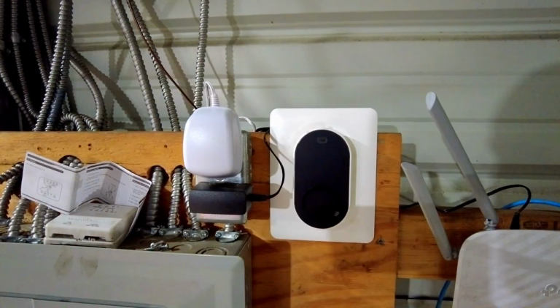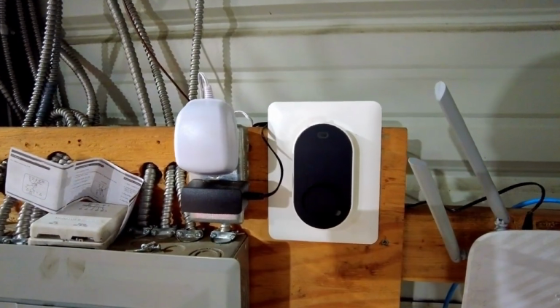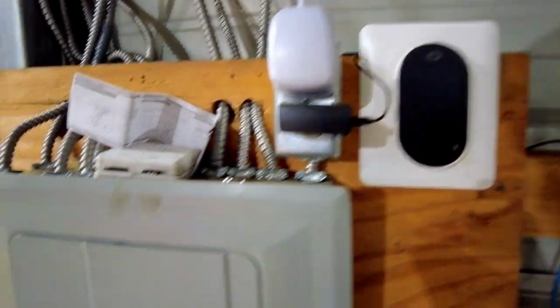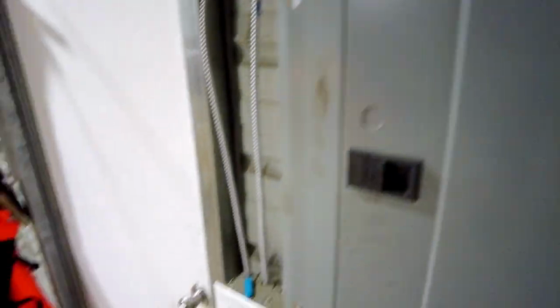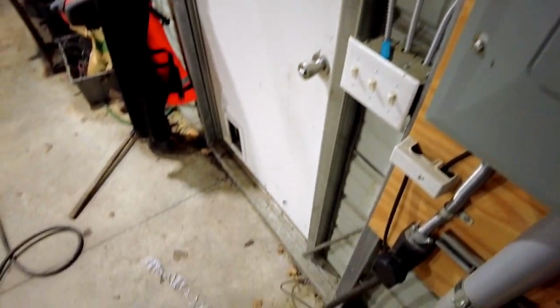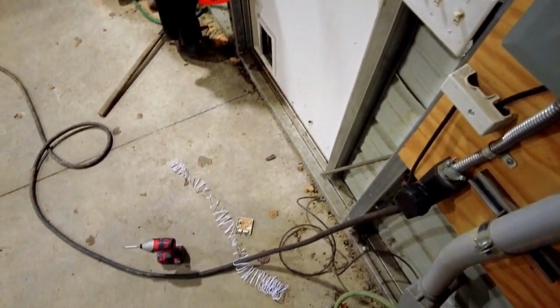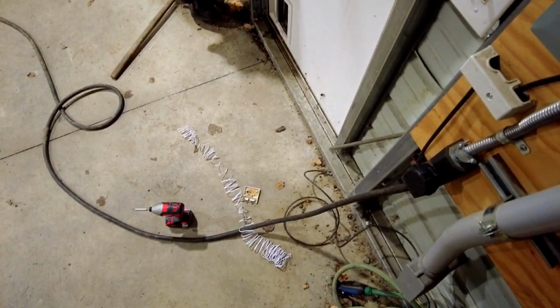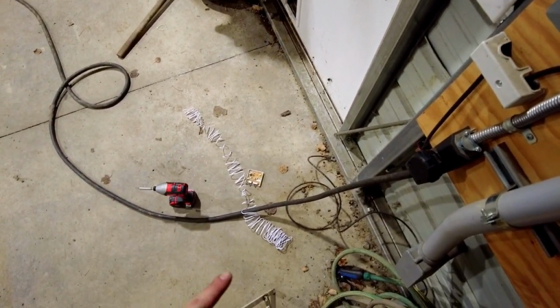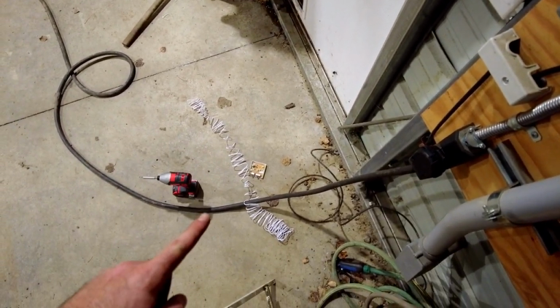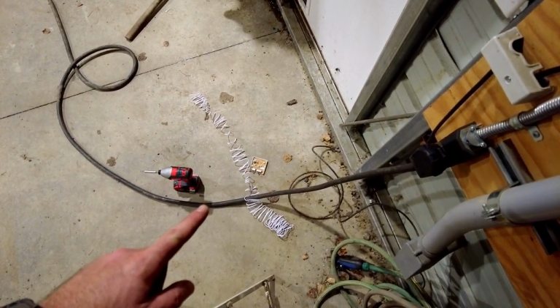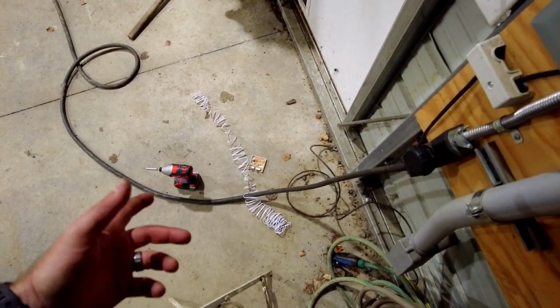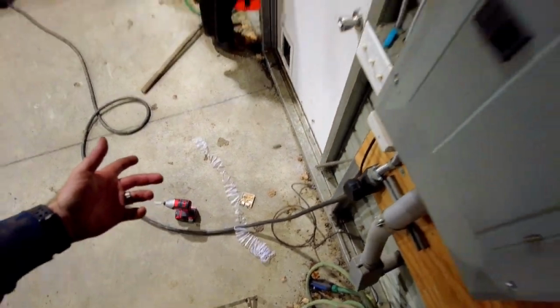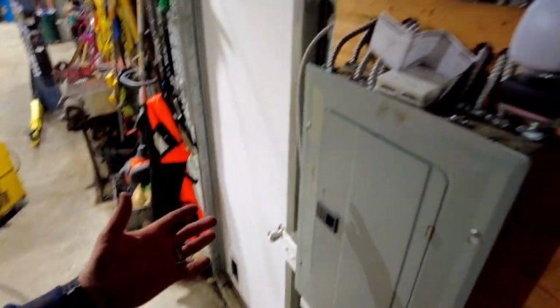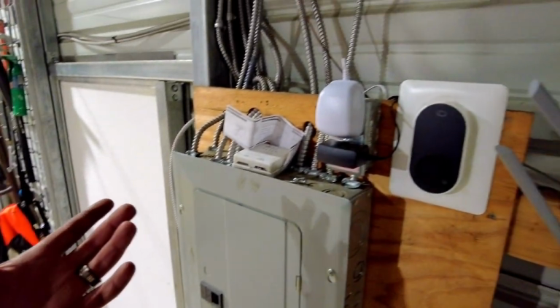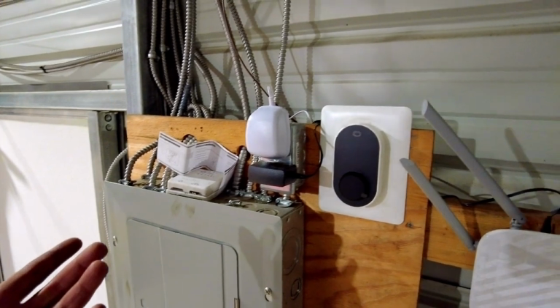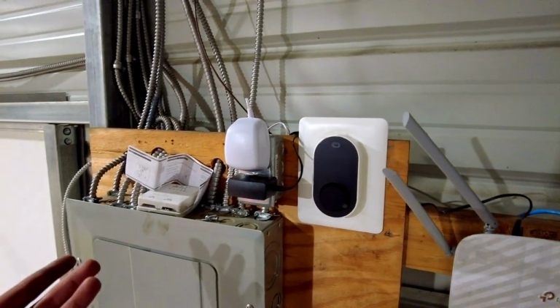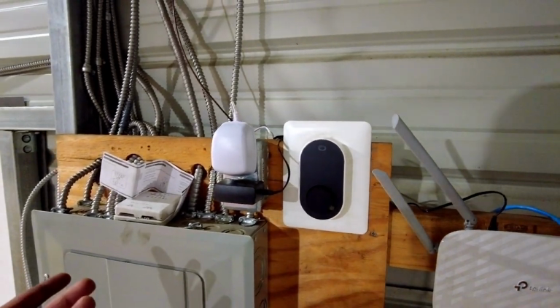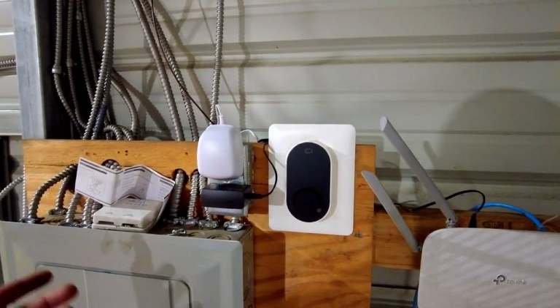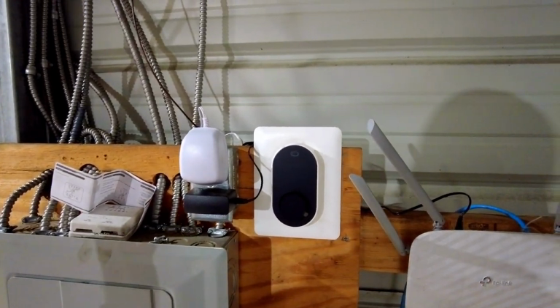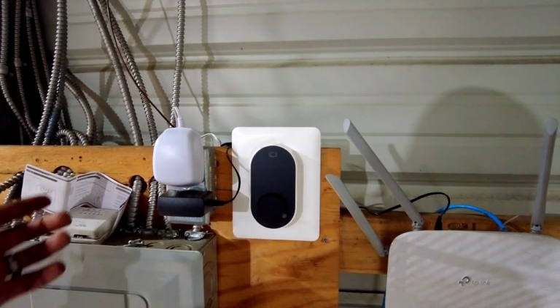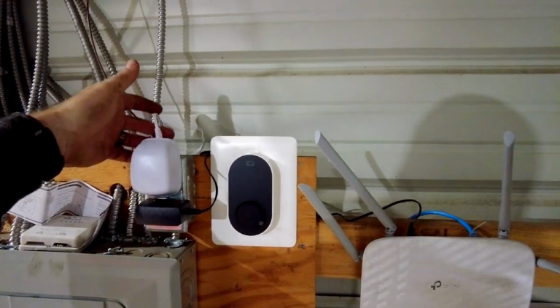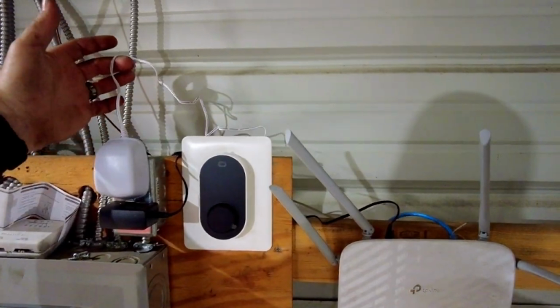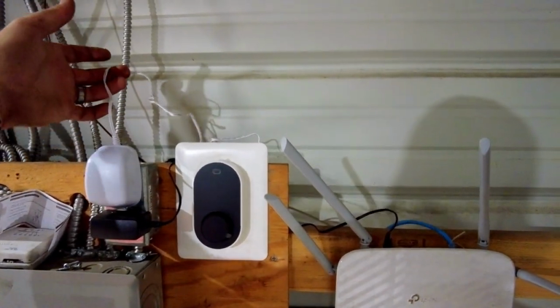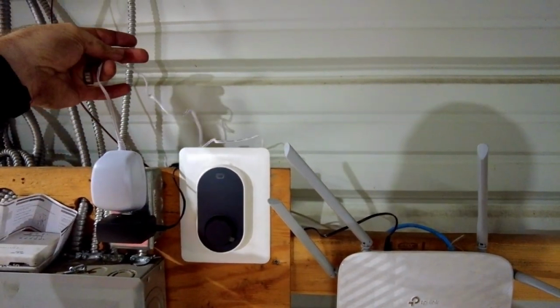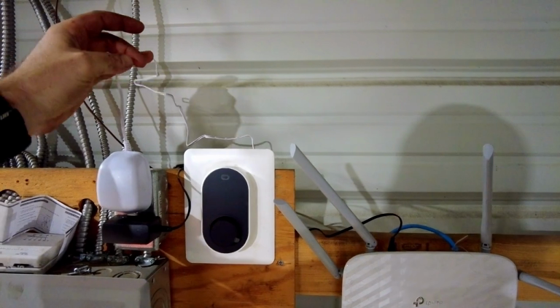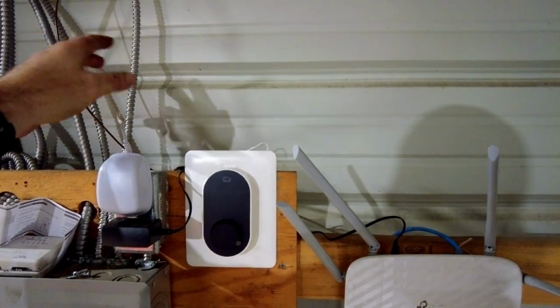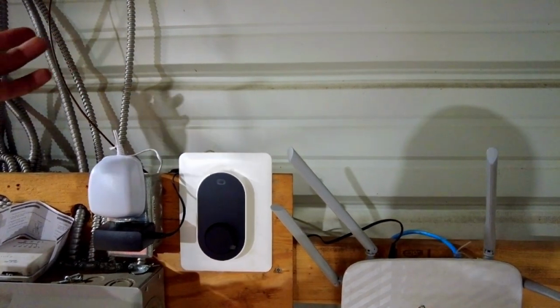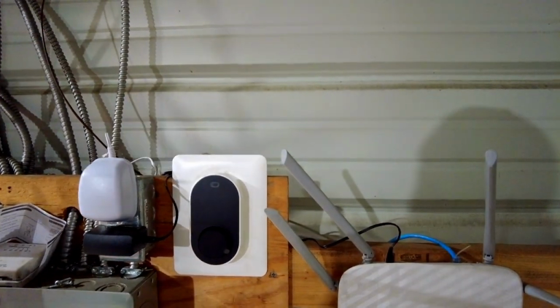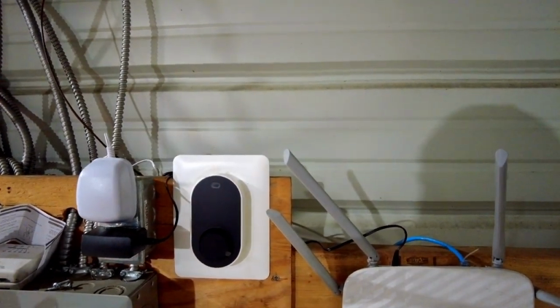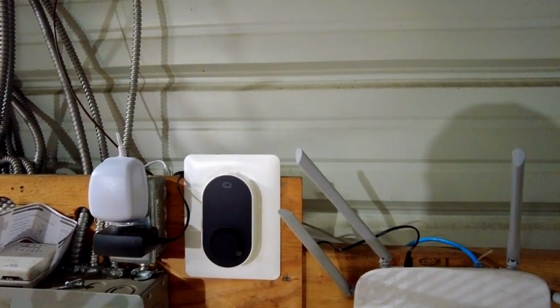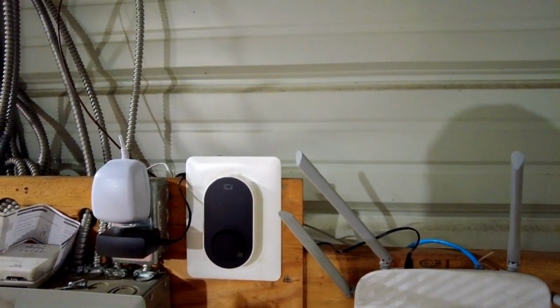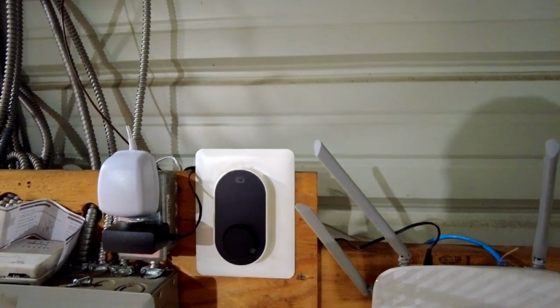So you've got your thermostat here and this is the 24 volt power adapter. This power adapter comes with about 20 feet of cord. So if you have an outlet within 20 feet of where you want to put your thermostat, you should have plenty. You just cut it to length — I left a little extra back here — cut it to length and feed it through the back.